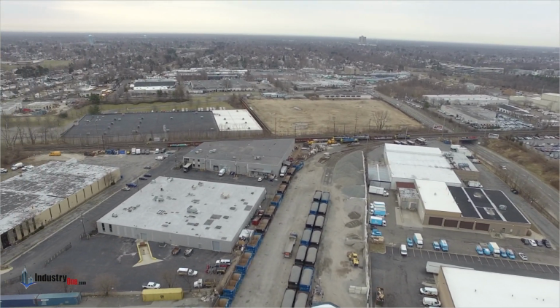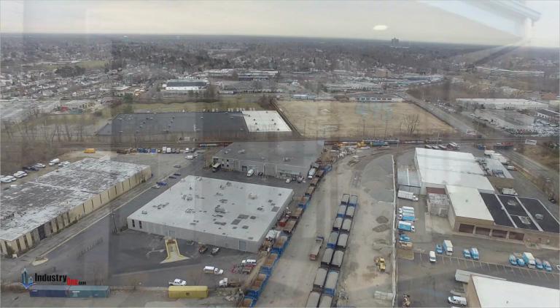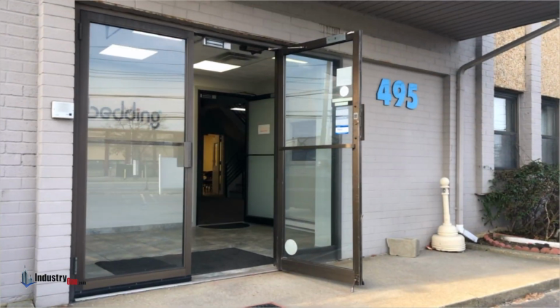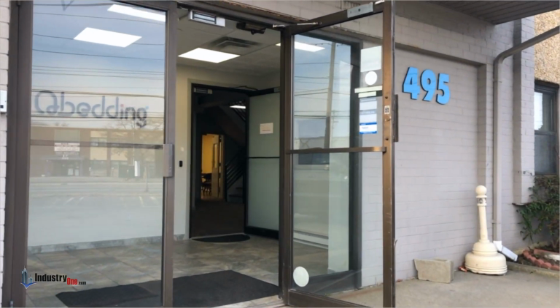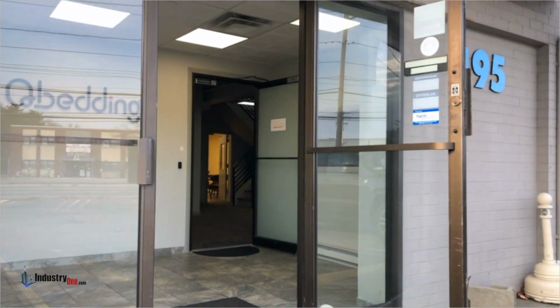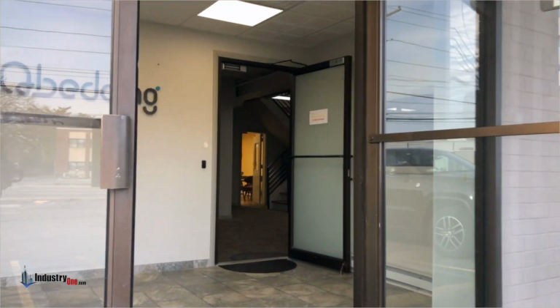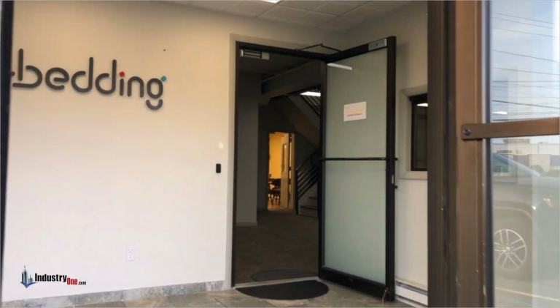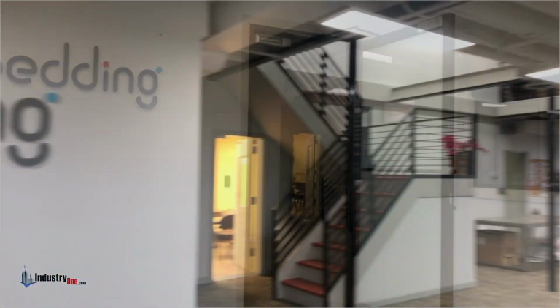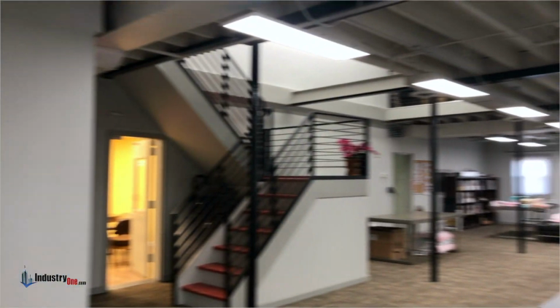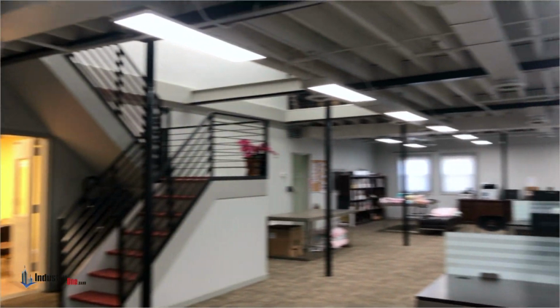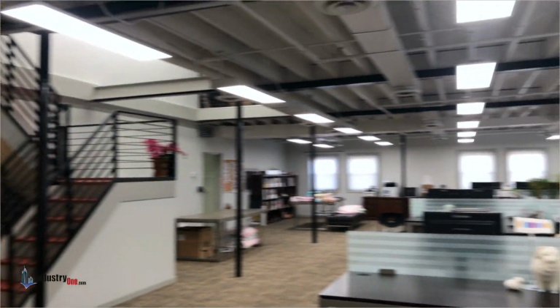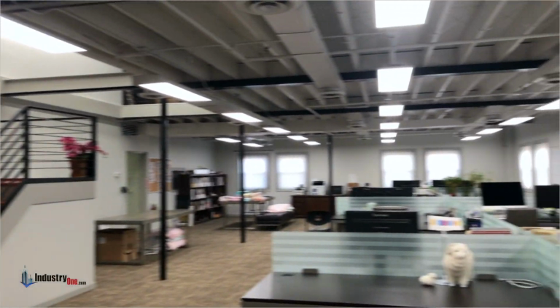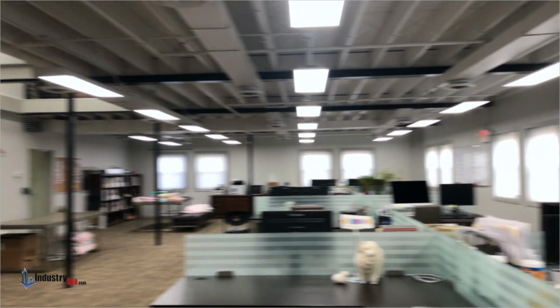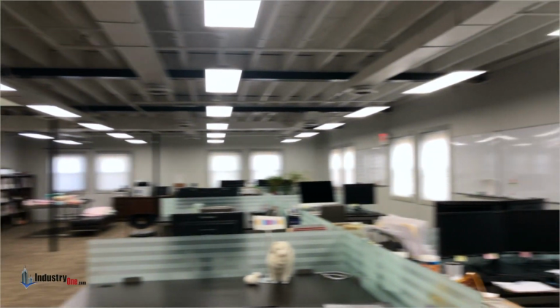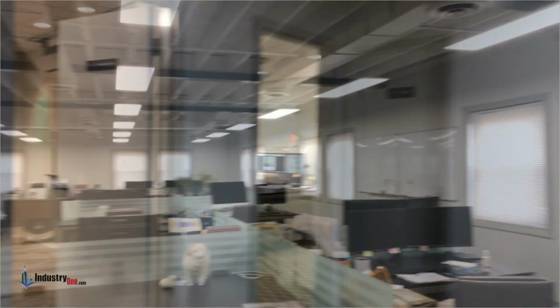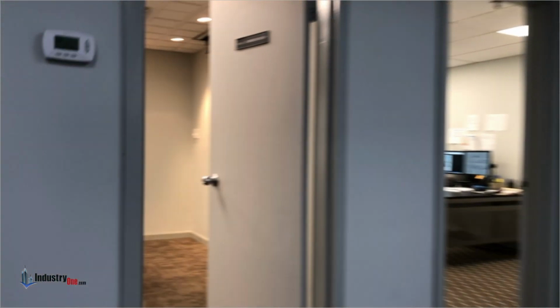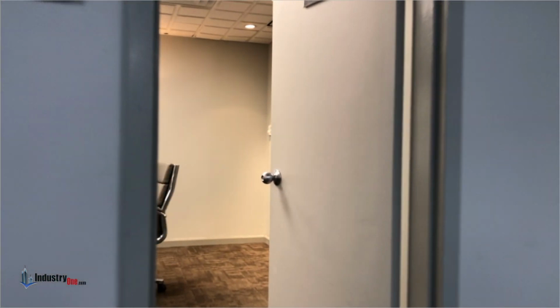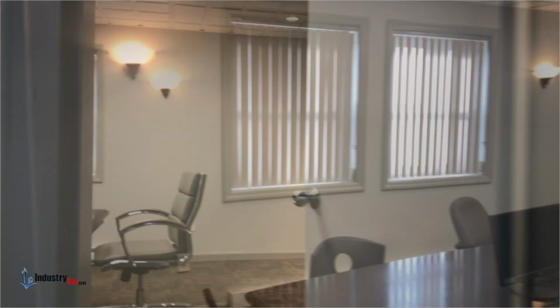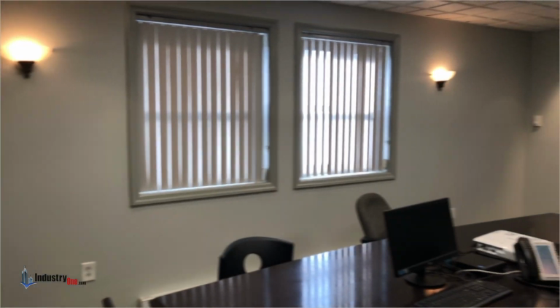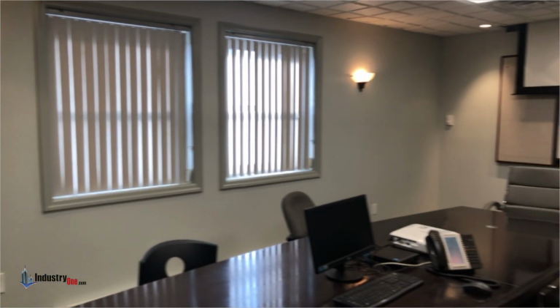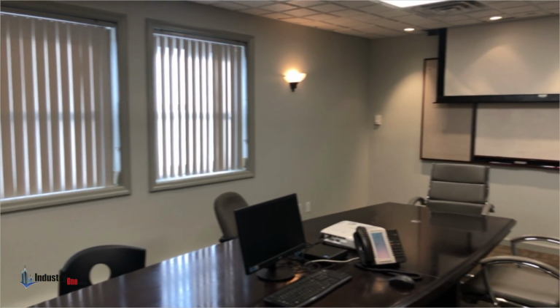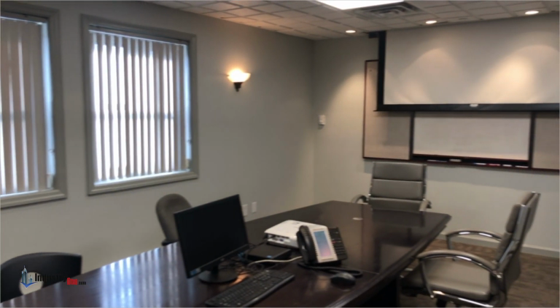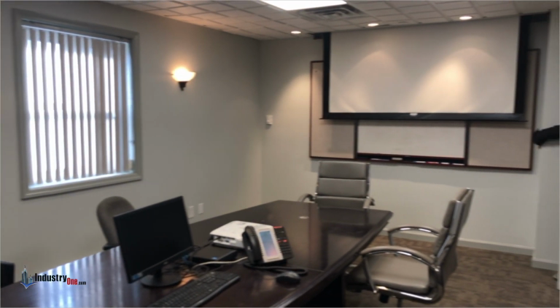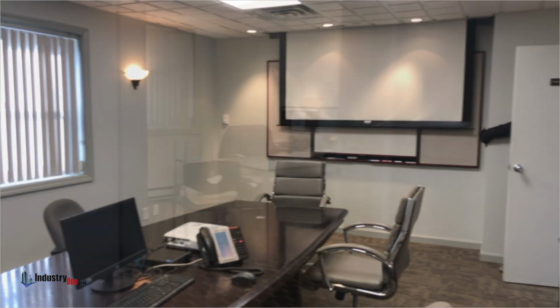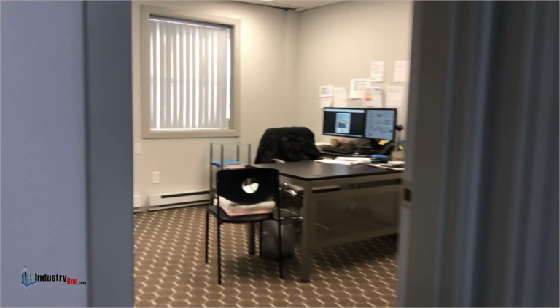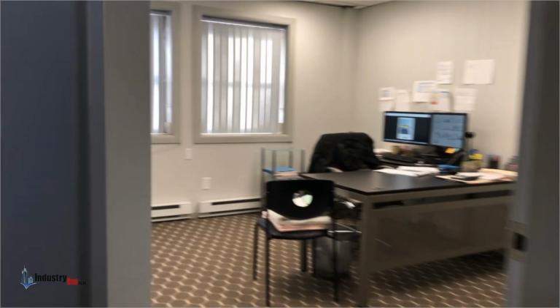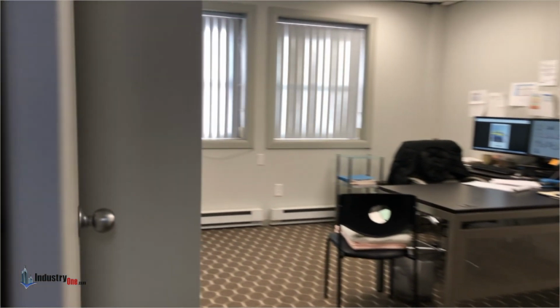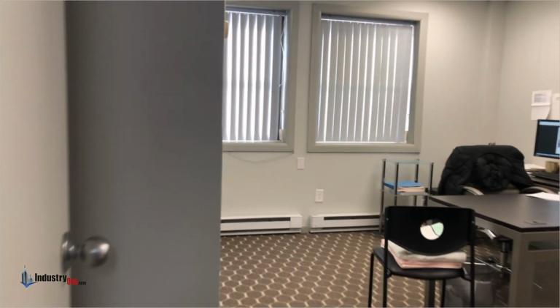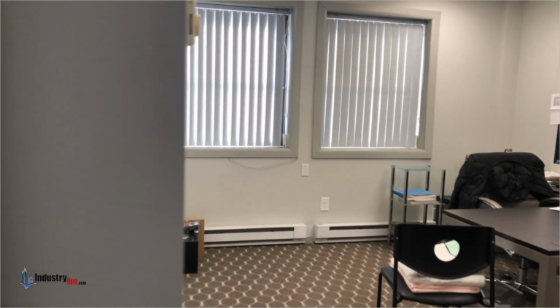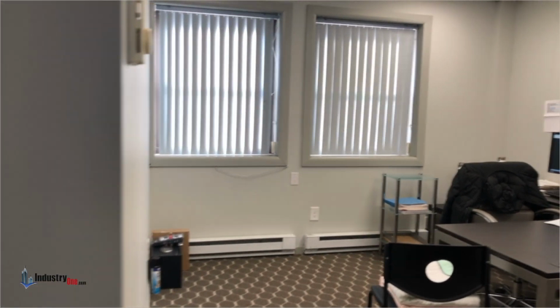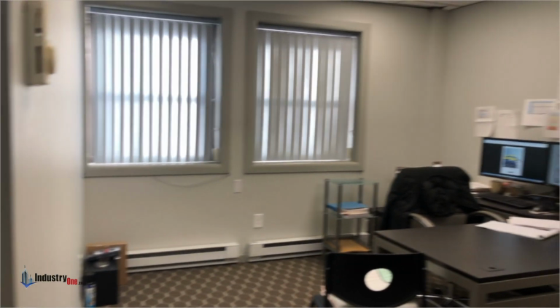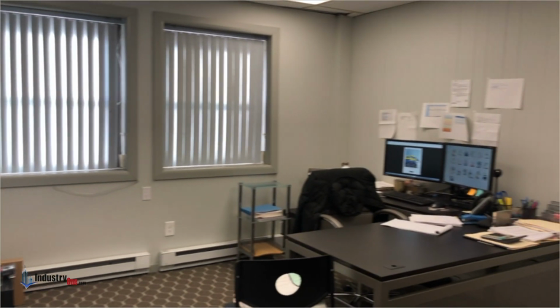As you walk into the building past the vestibule, you will see a large renovated open office to your right. And to the left is a well-appointed conference room with a retractable projection screen. Just next to the conference room is a large private office.